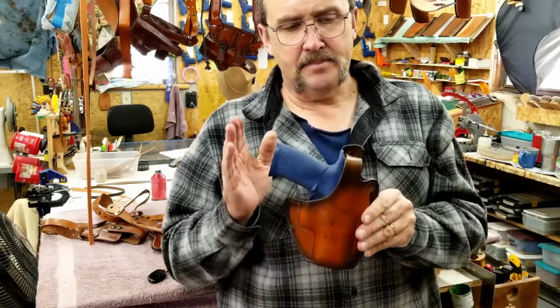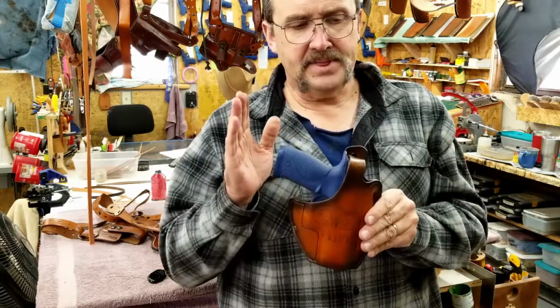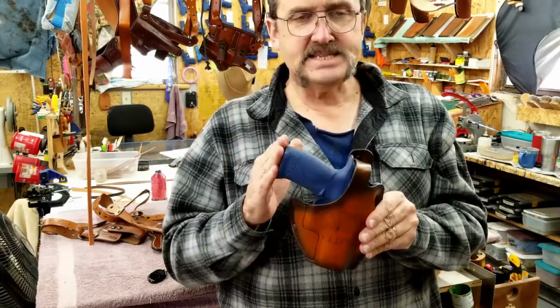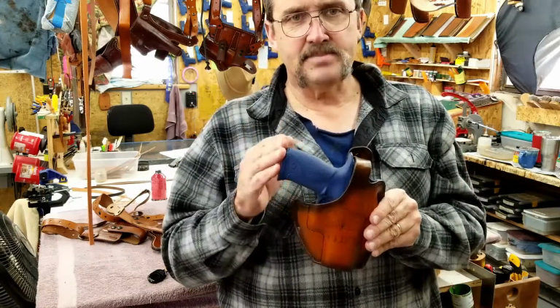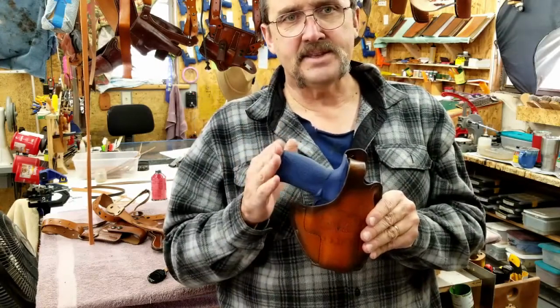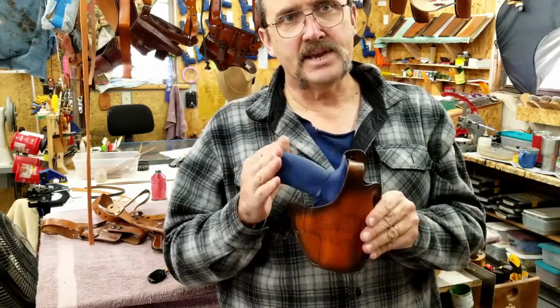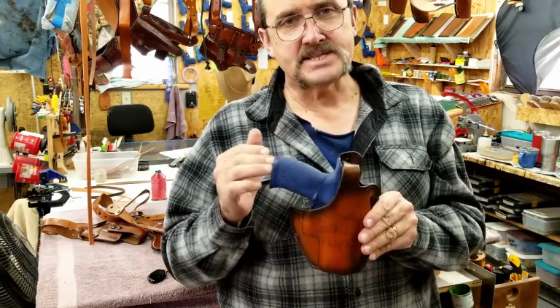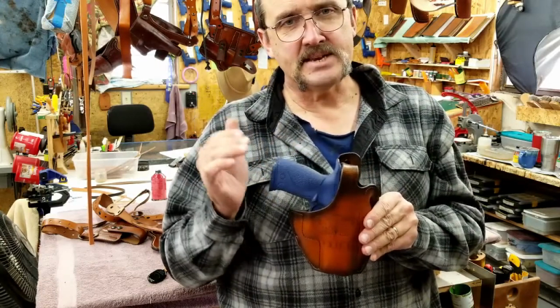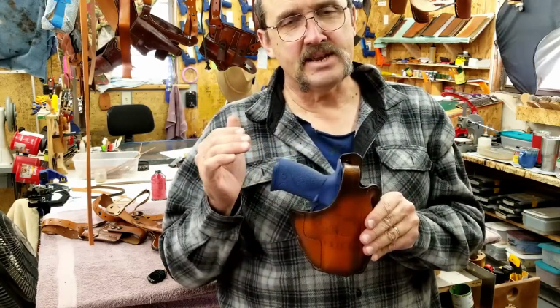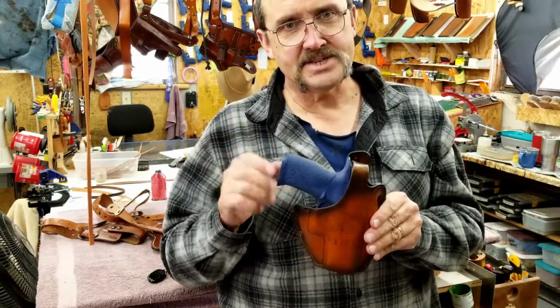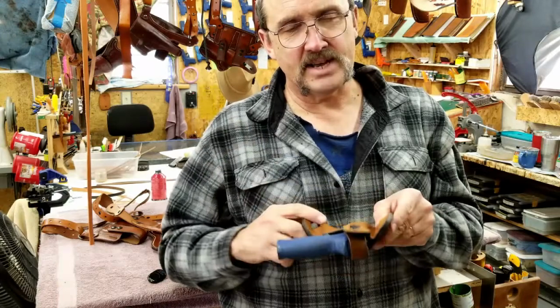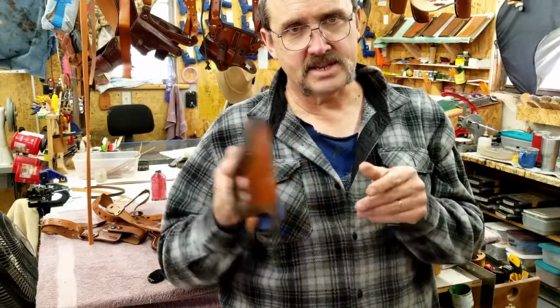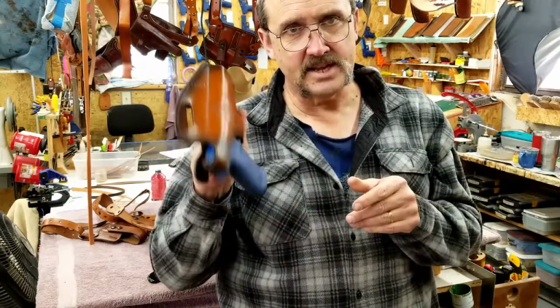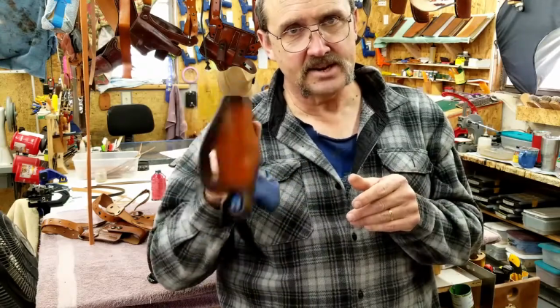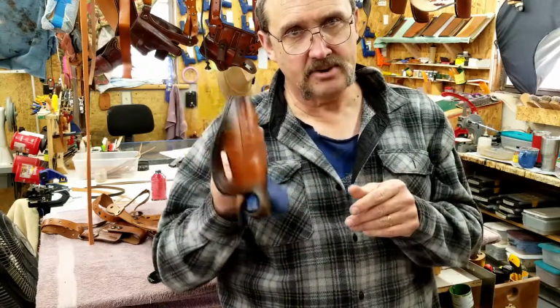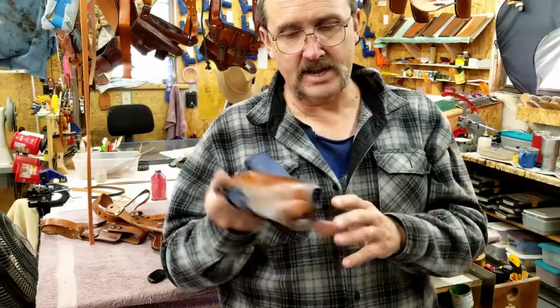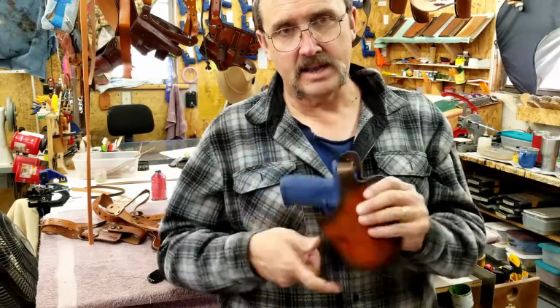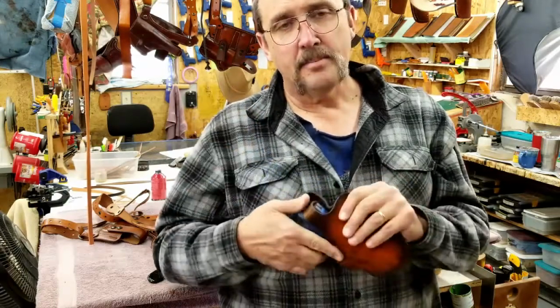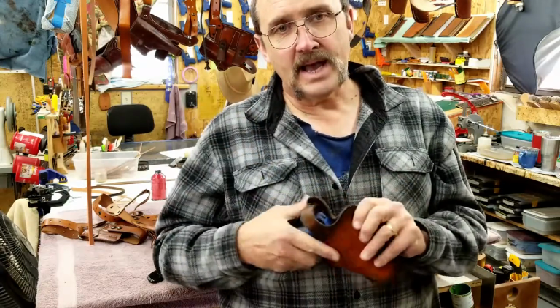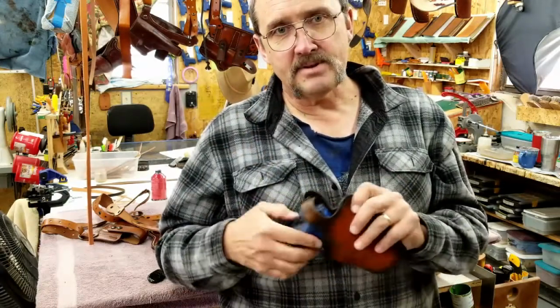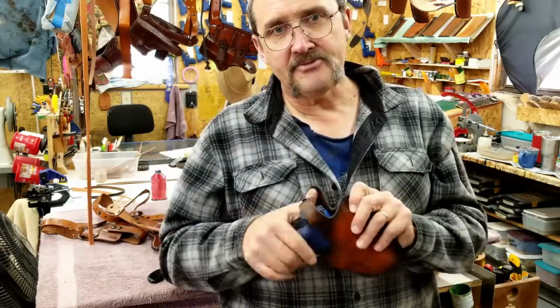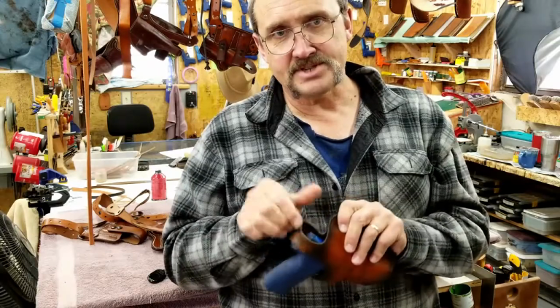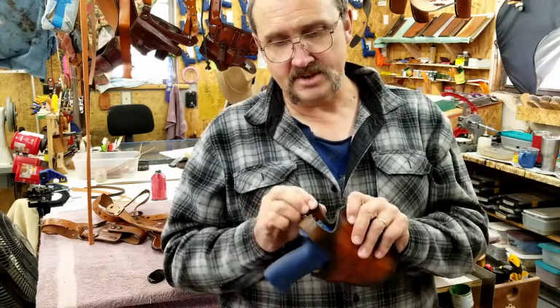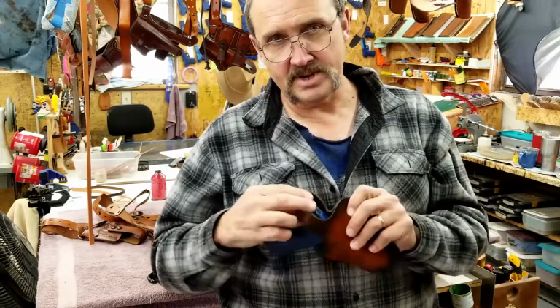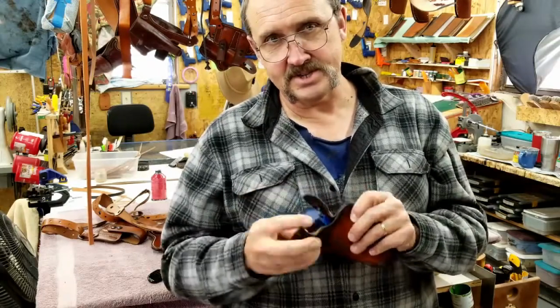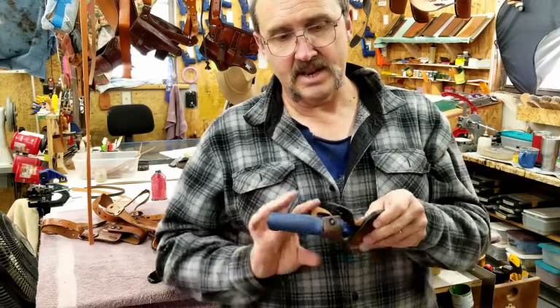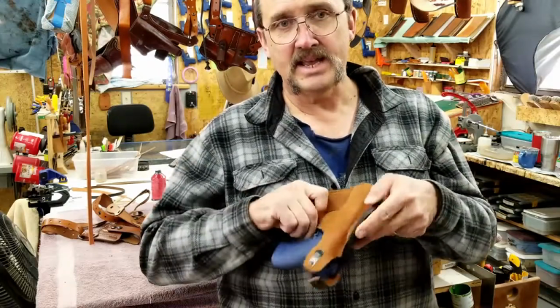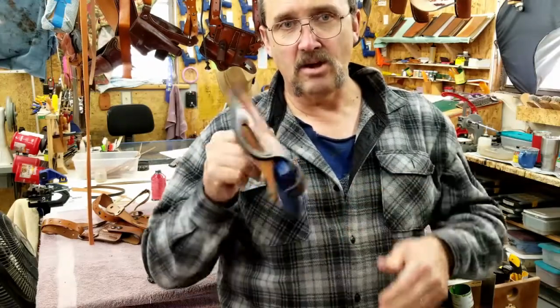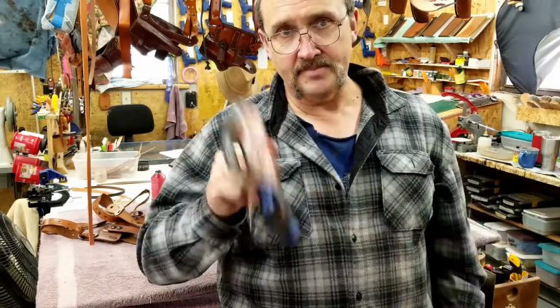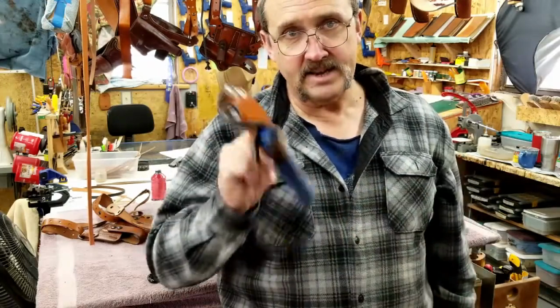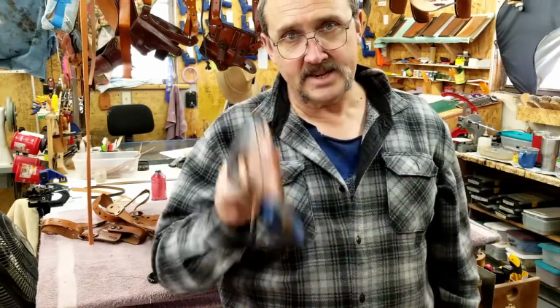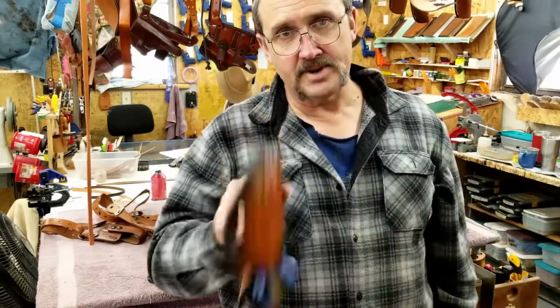The concept behind a thumb brake is a secondary retention device. The gun's not going to go anywhere. But I build a first retention into all of them — that gun is not going nowhere.